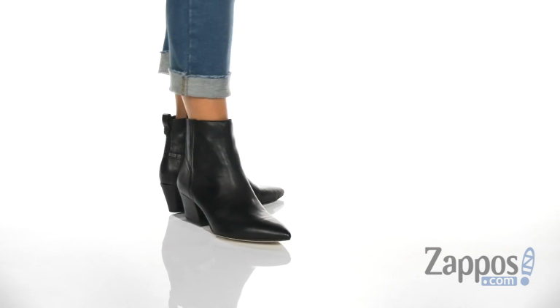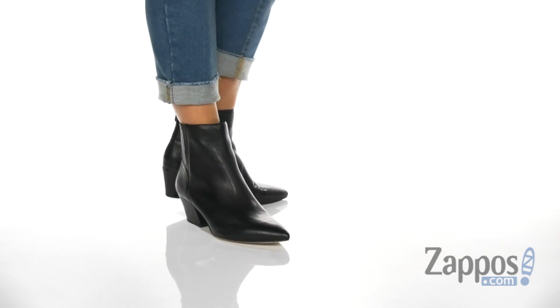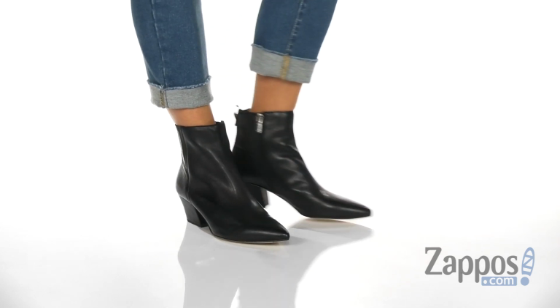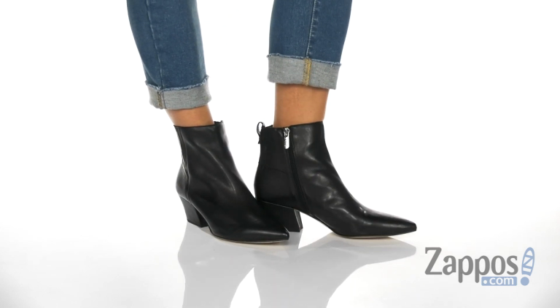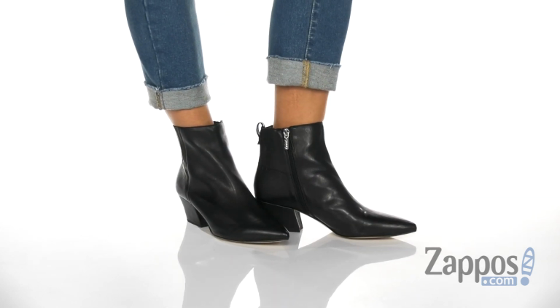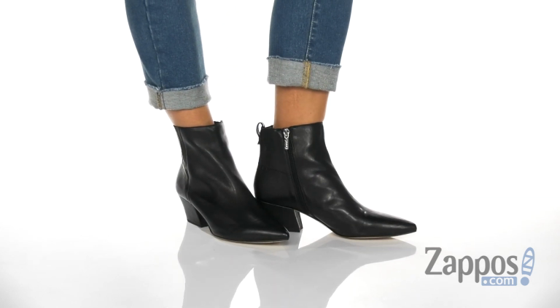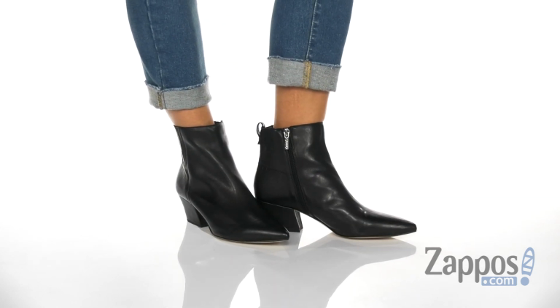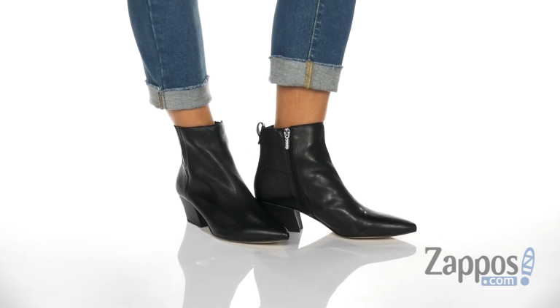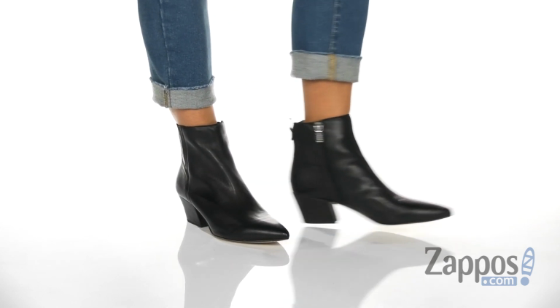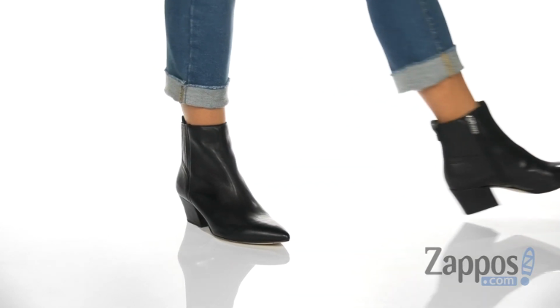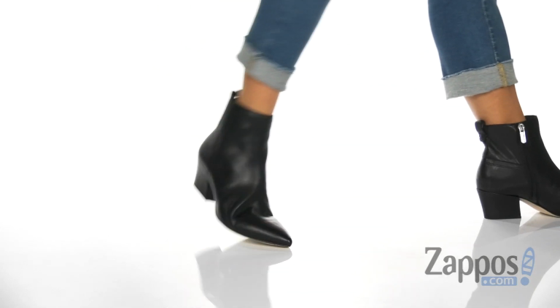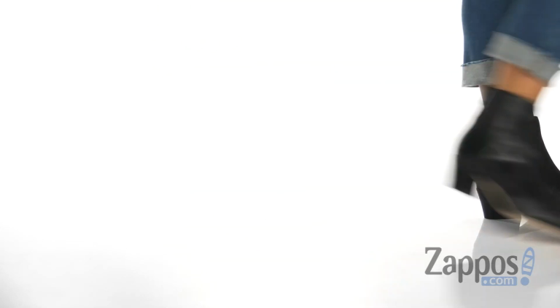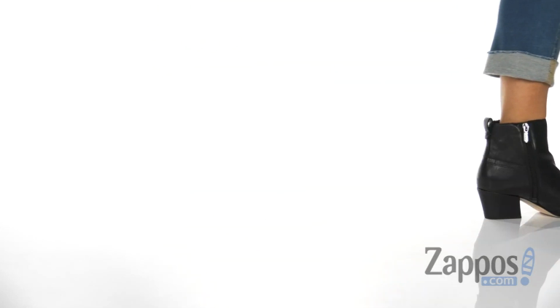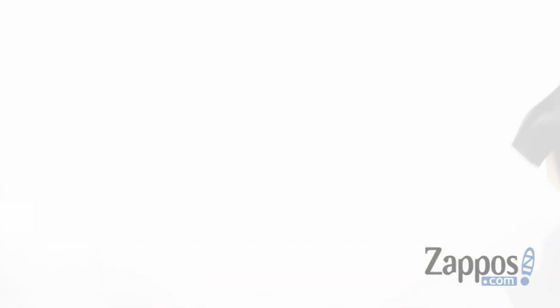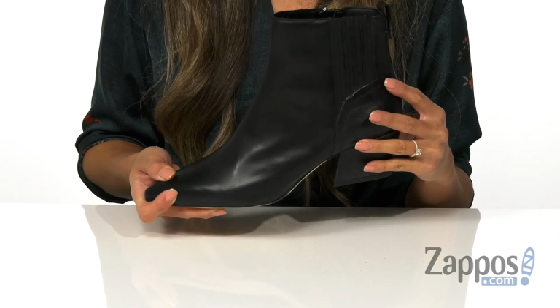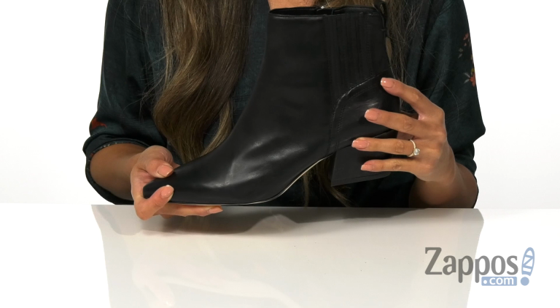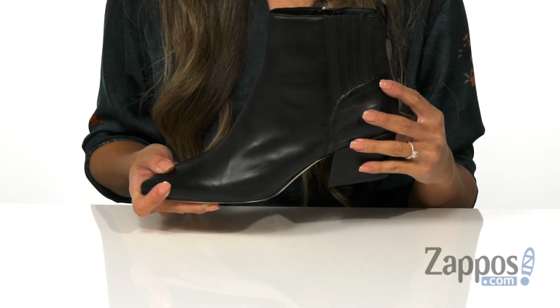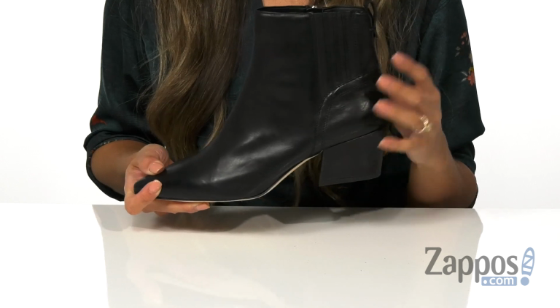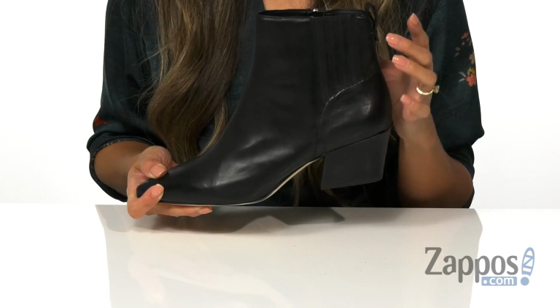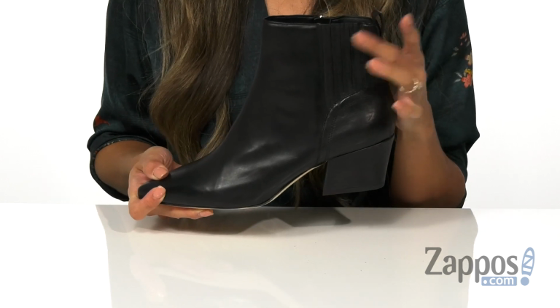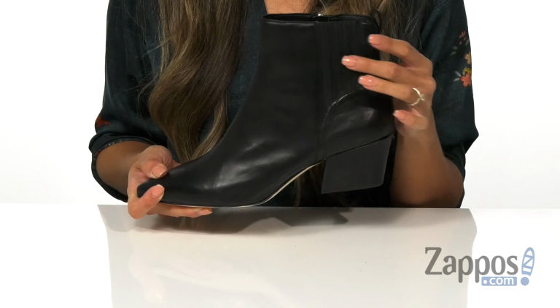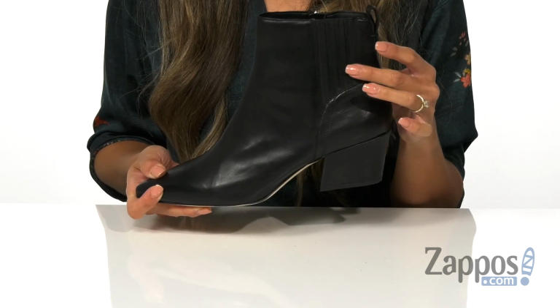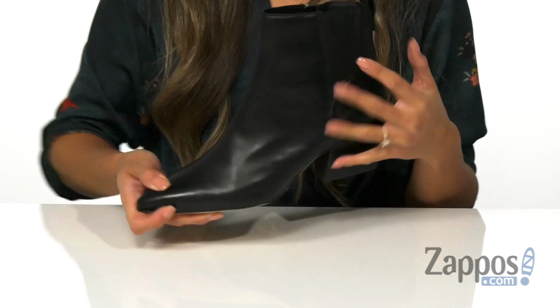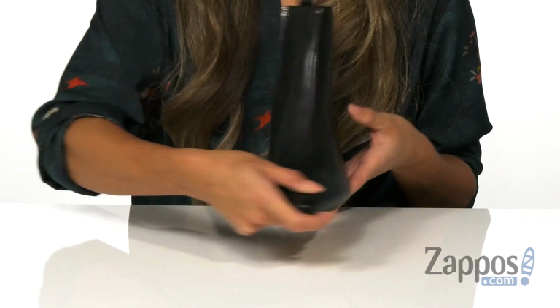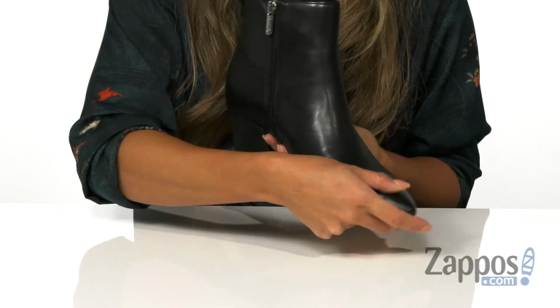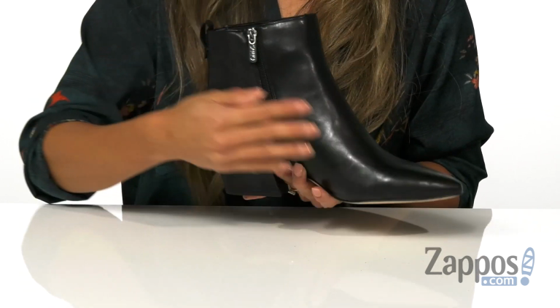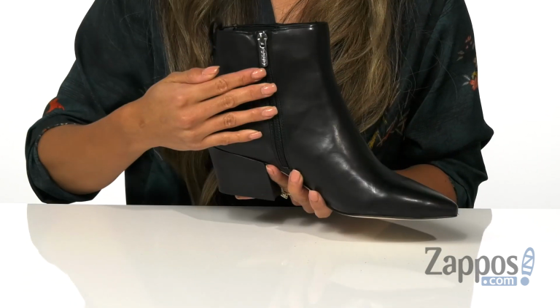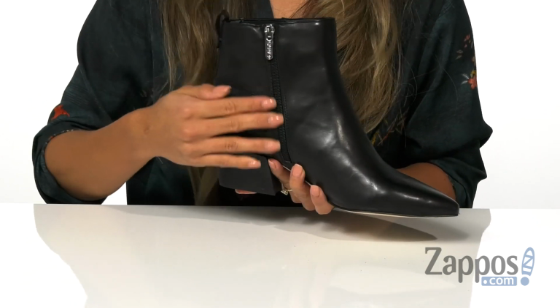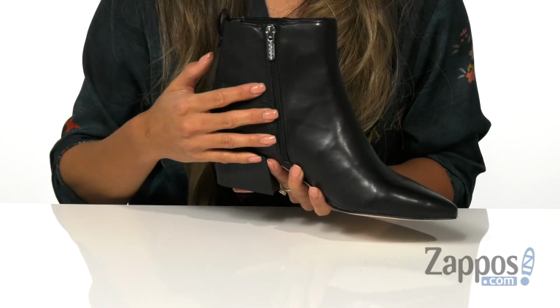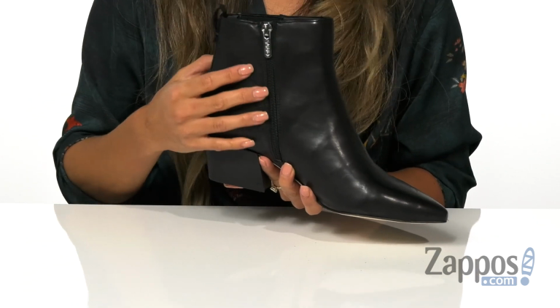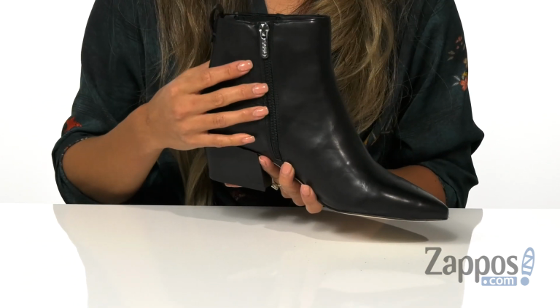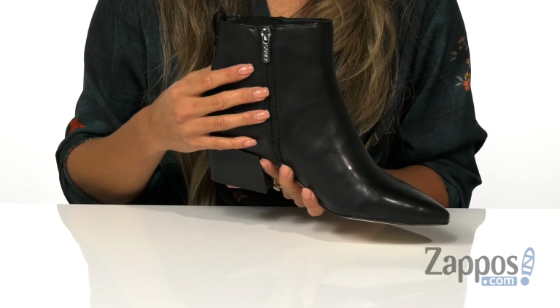I just love the leather upper. It has a sleek design to it and a nice shine. There are some side goring and a side zipper for that easy on and off.